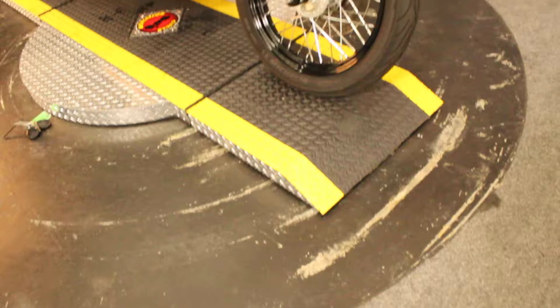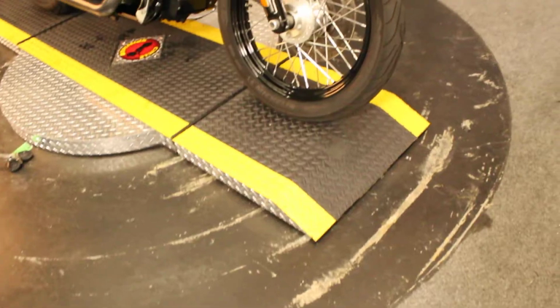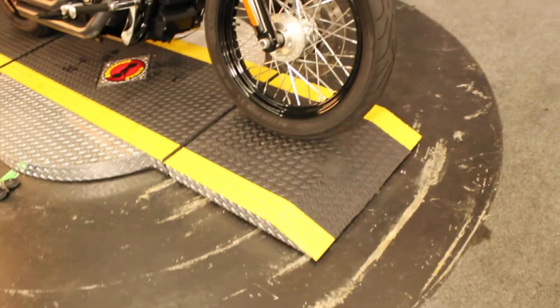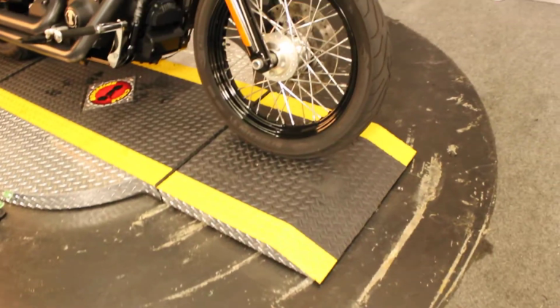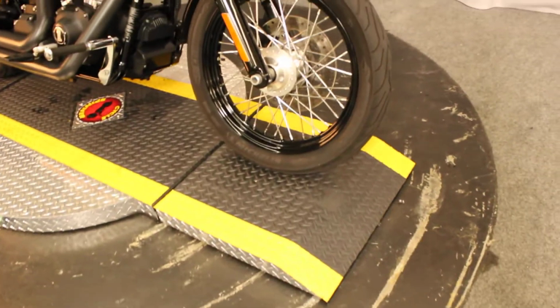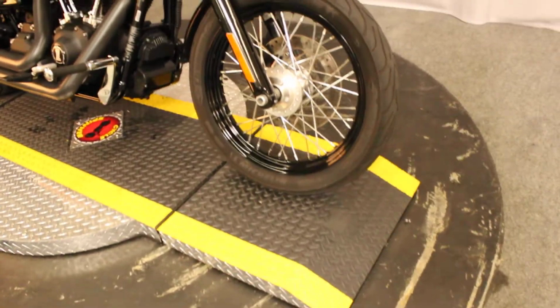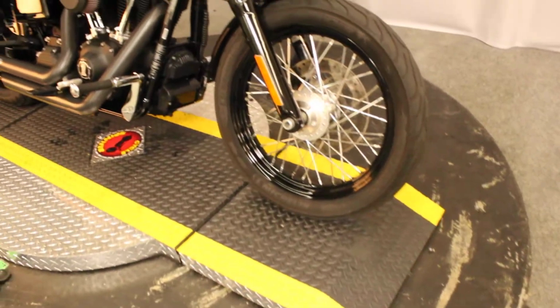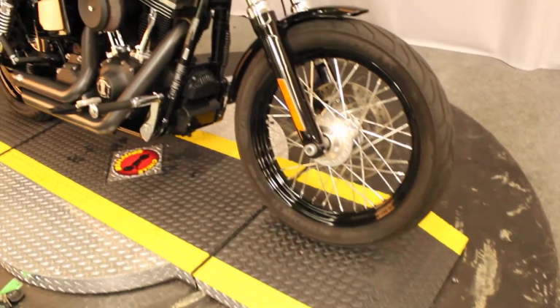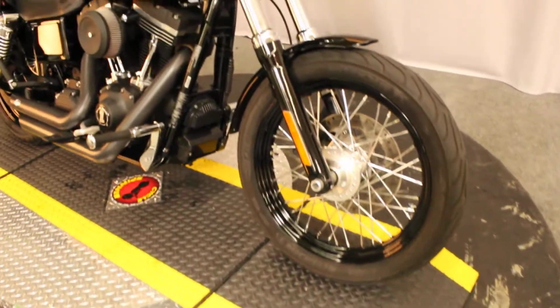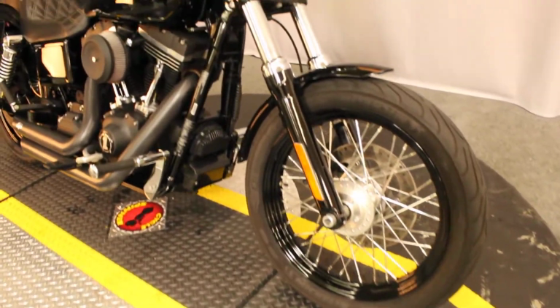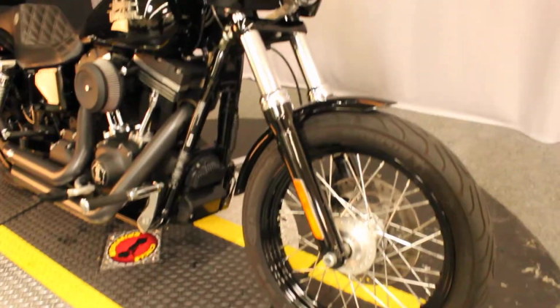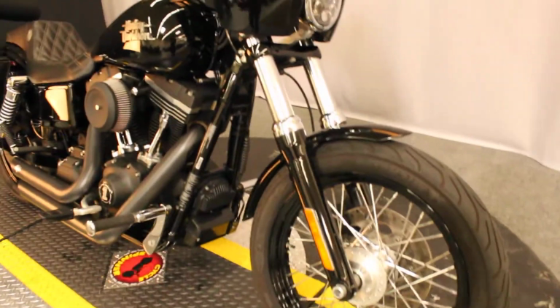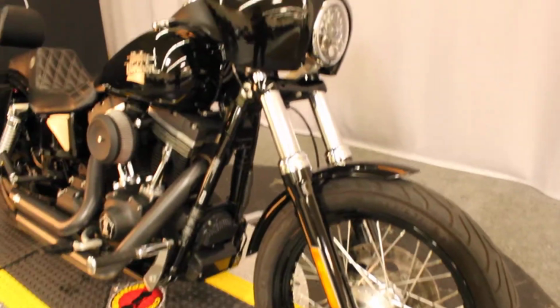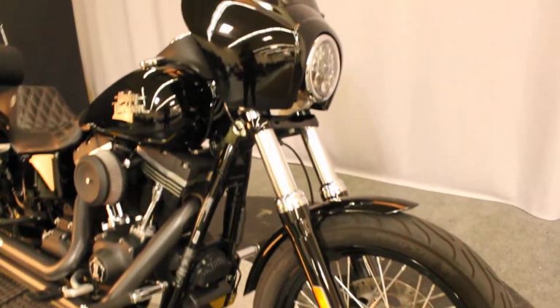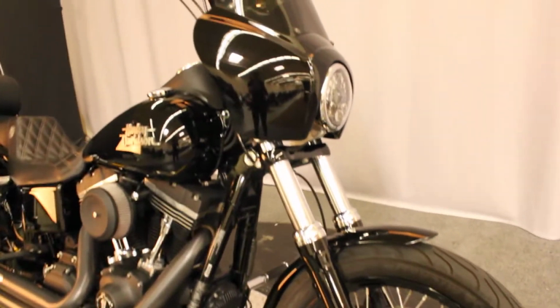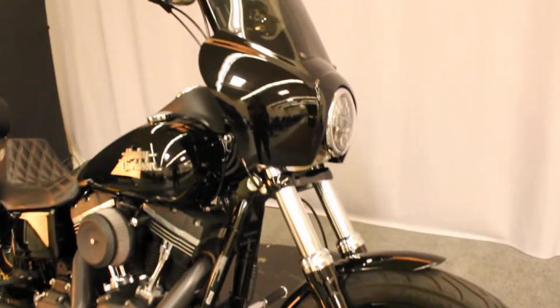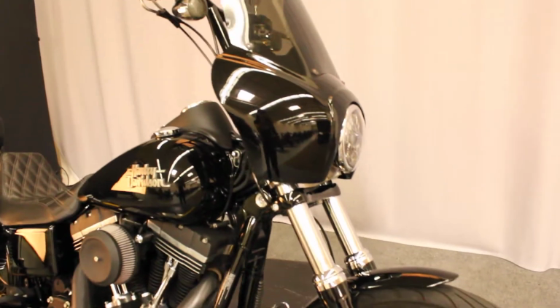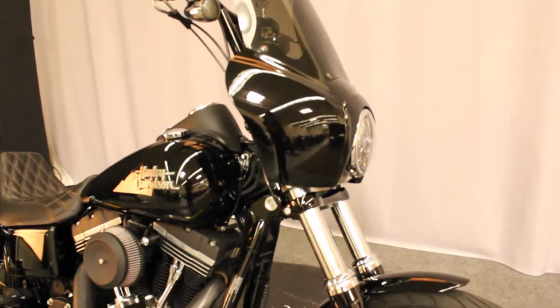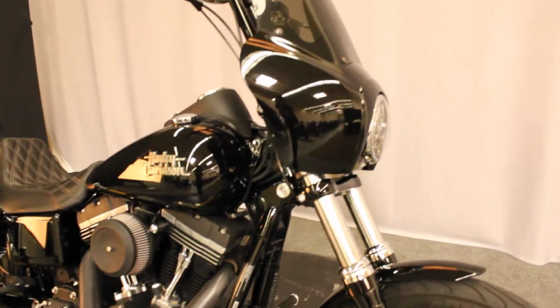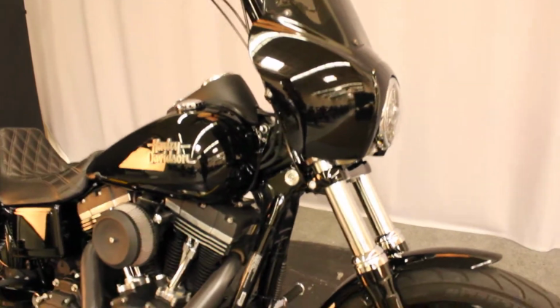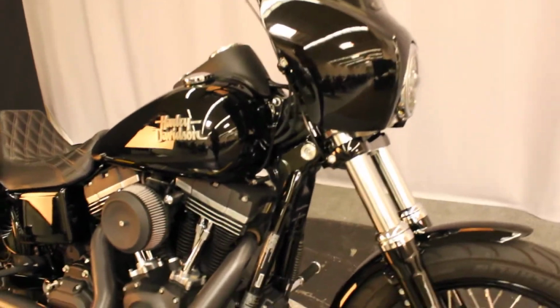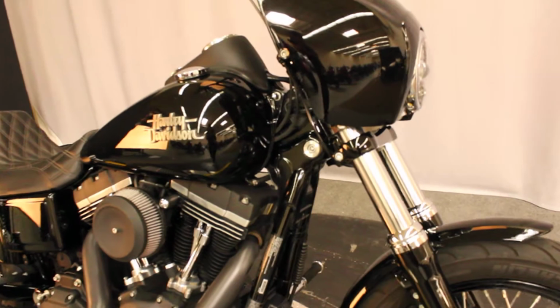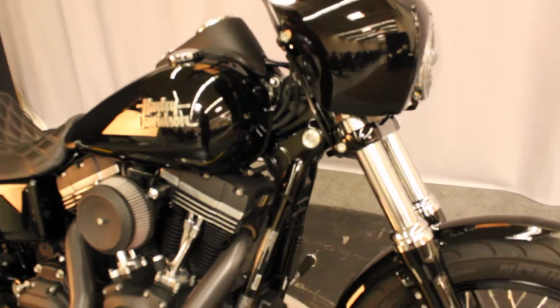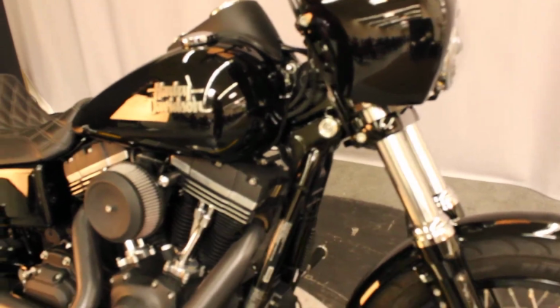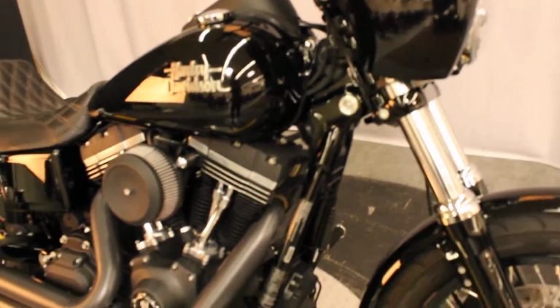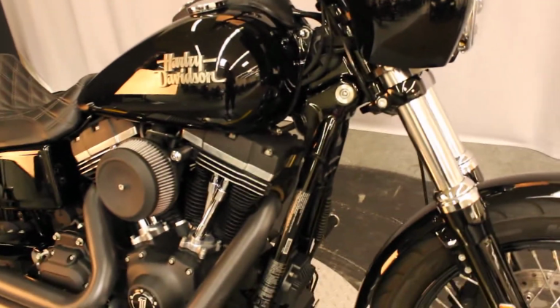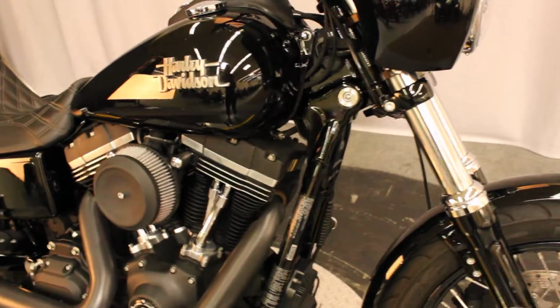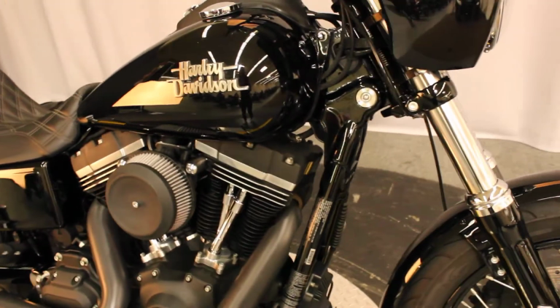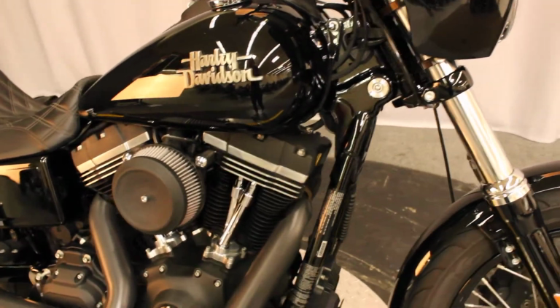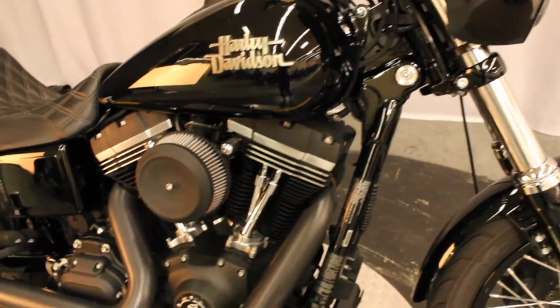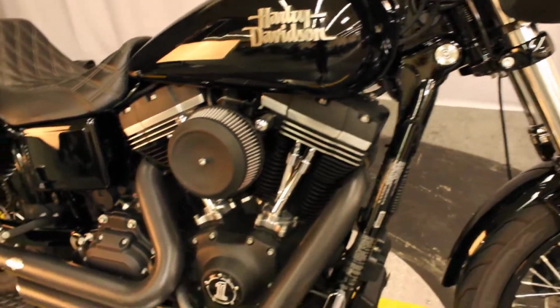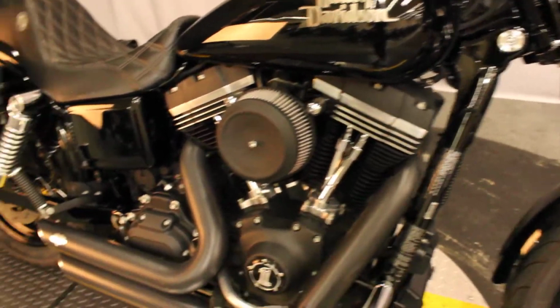Up next in North County Indian Motorcycle, we have a 2013 Dyna Street Bob in color Vivid Black.